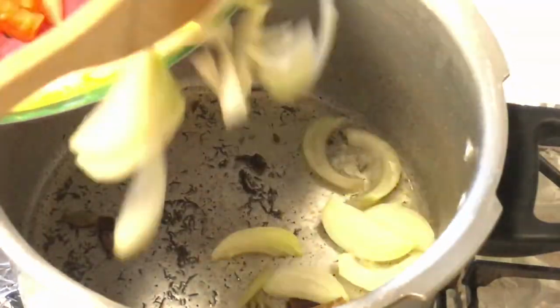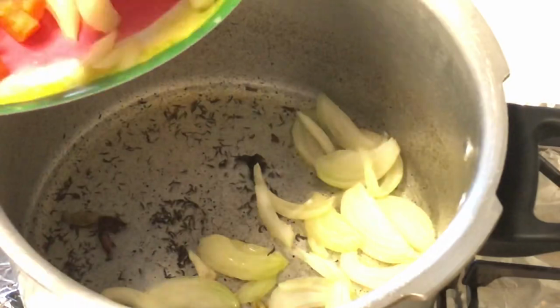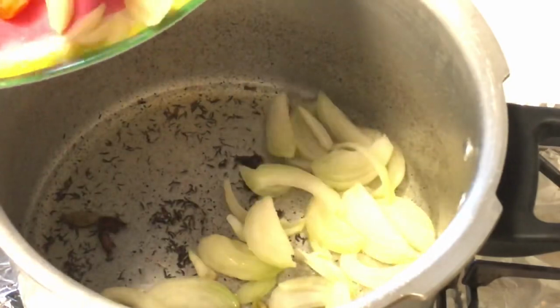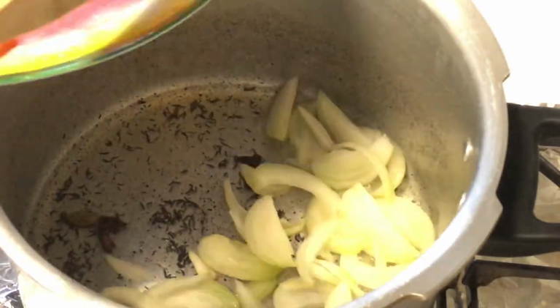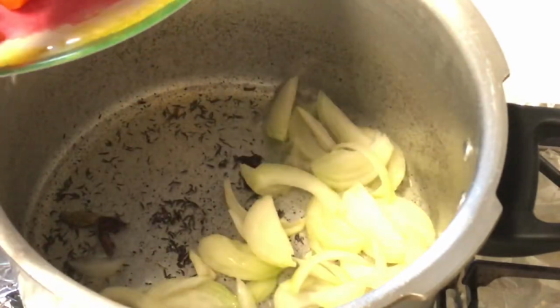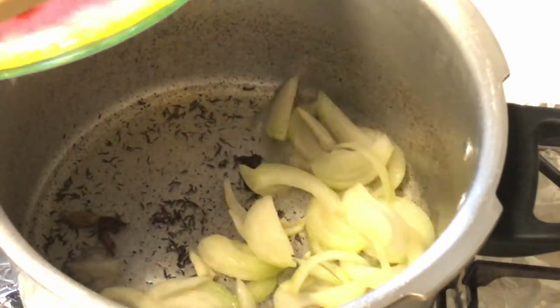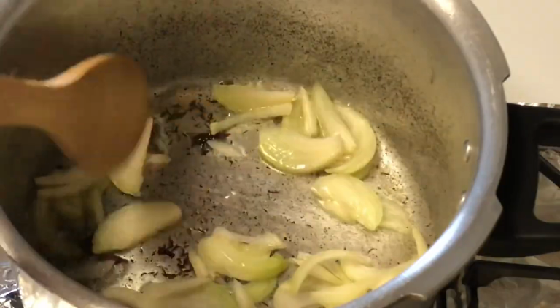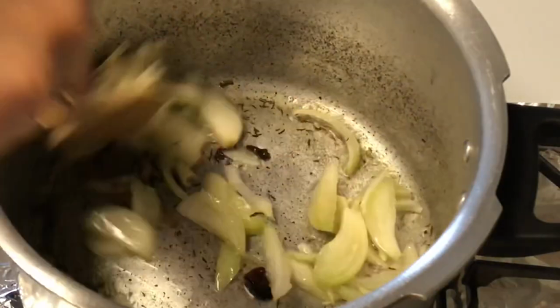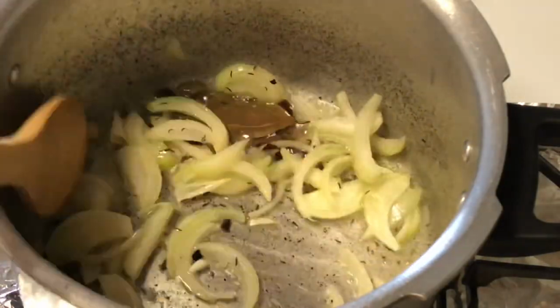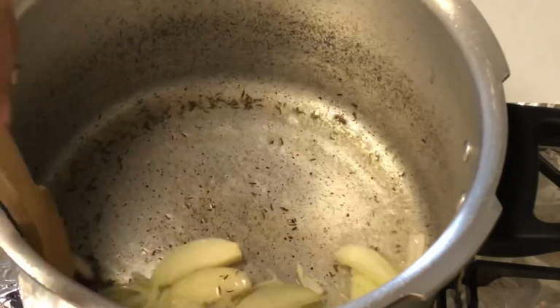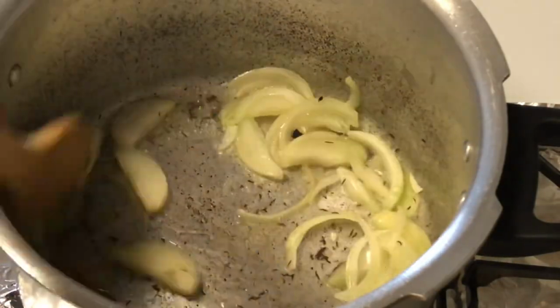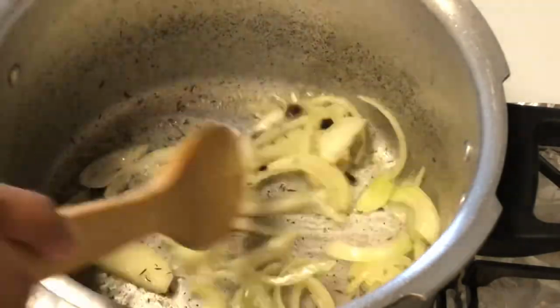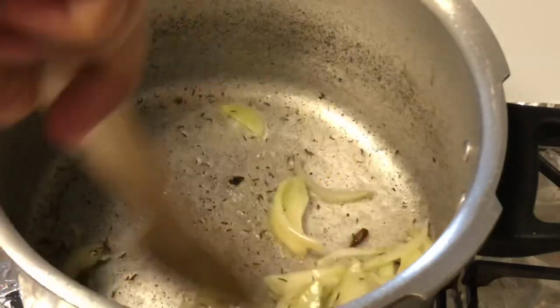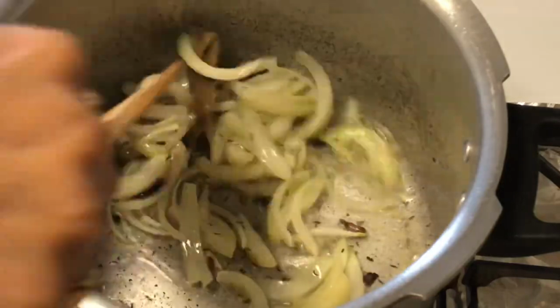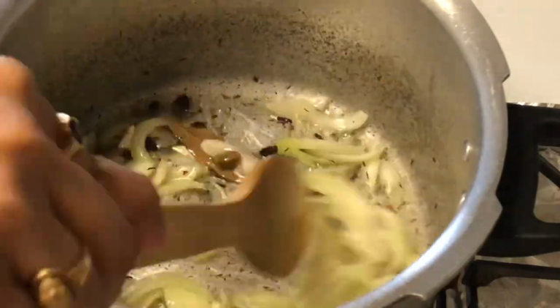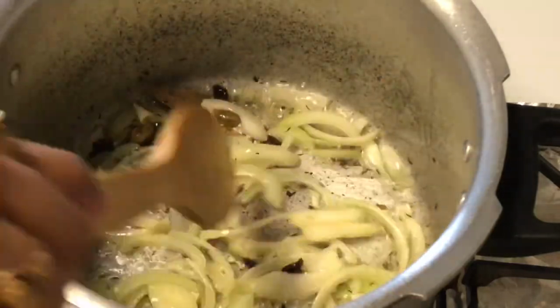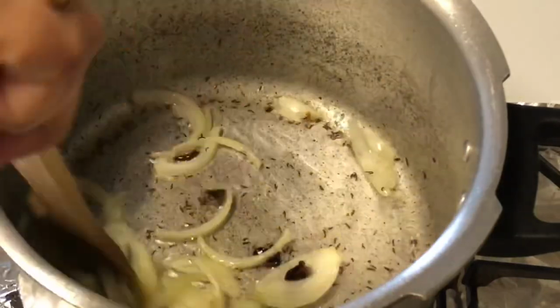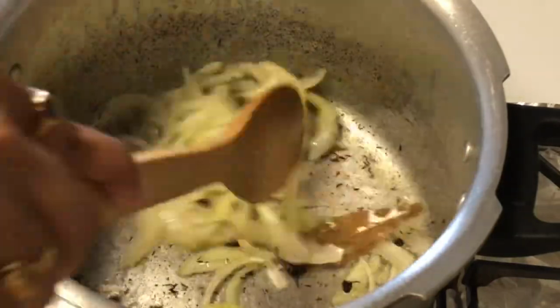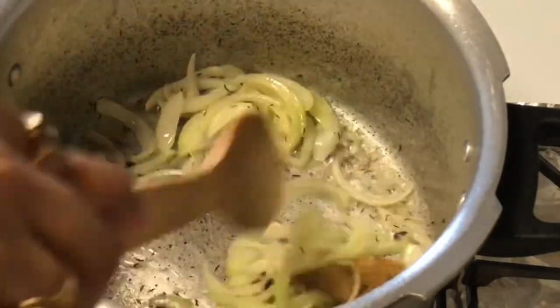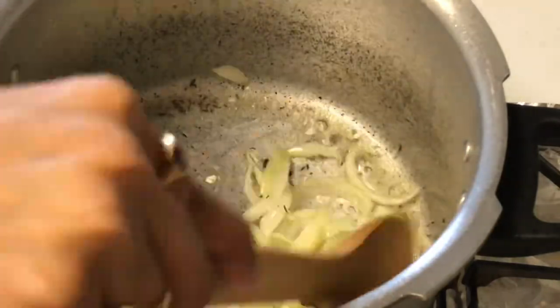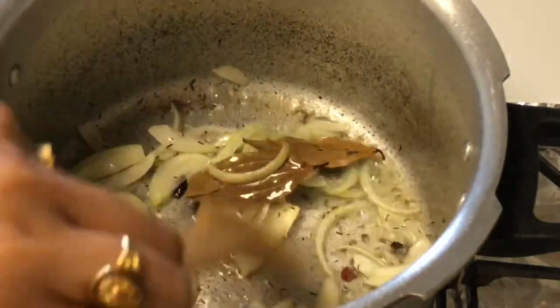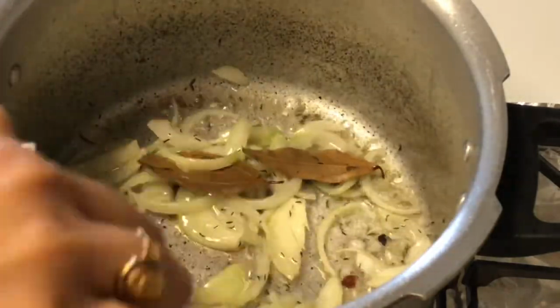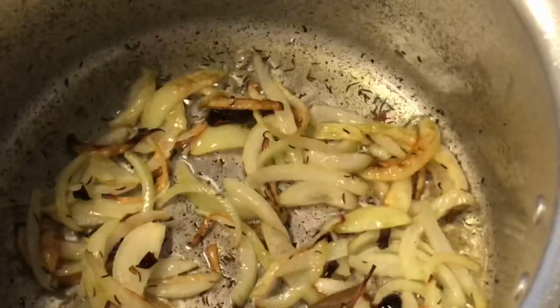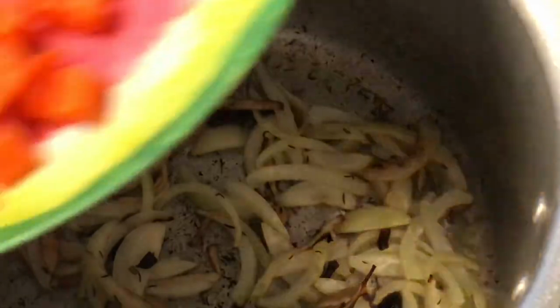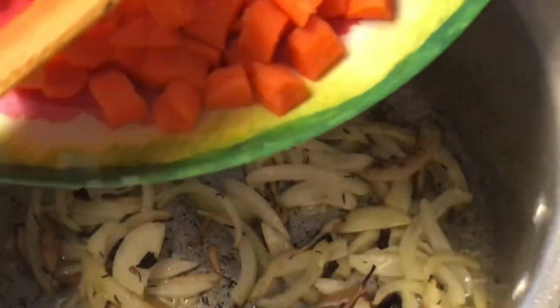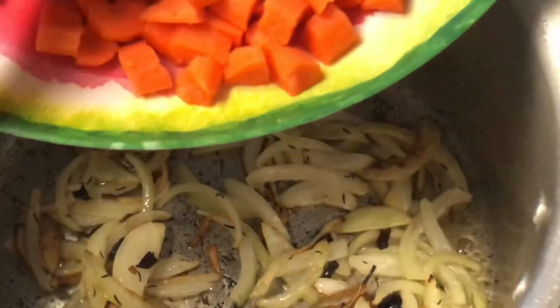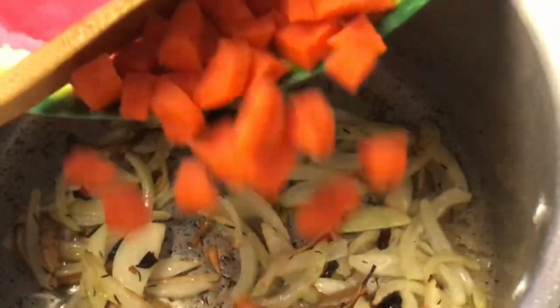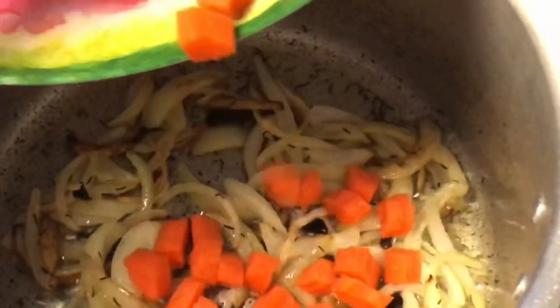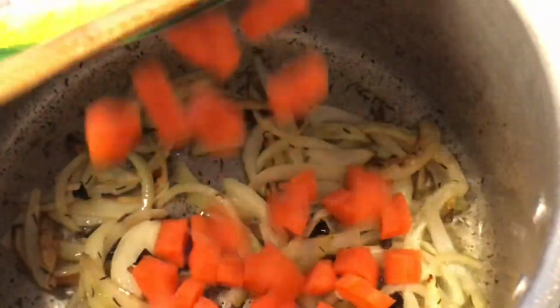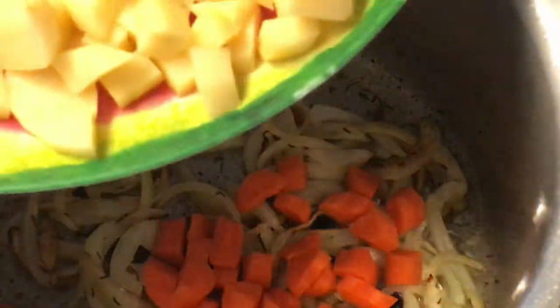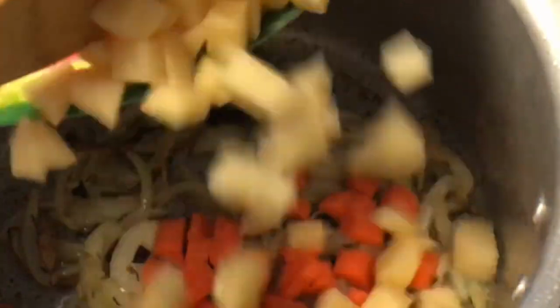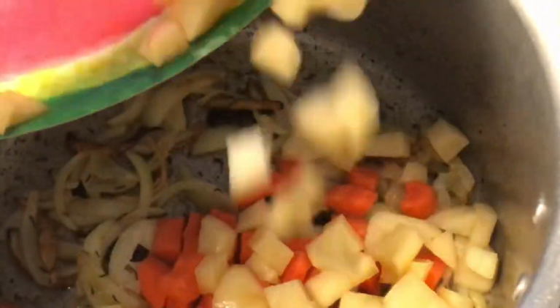Now put the onion in the pan. Then add the carrot and potato to the pan.